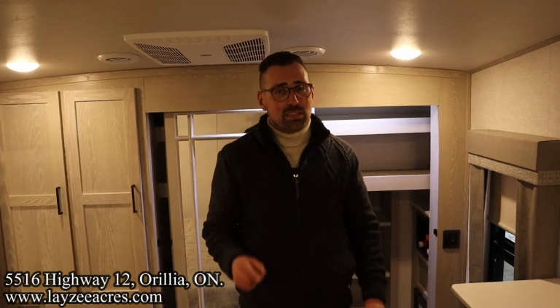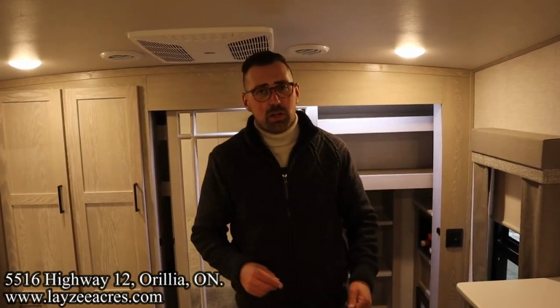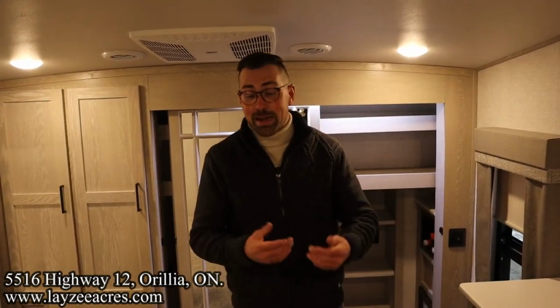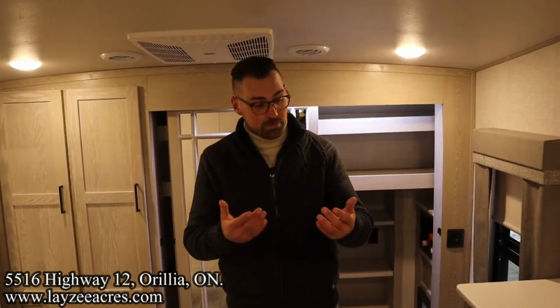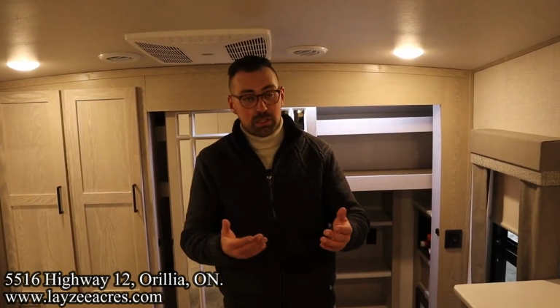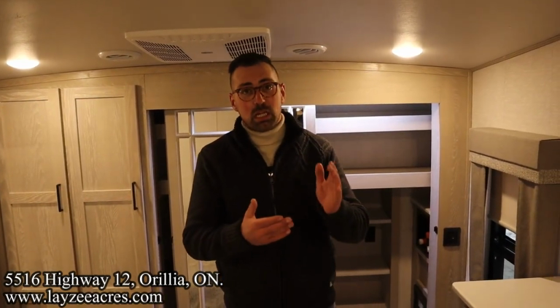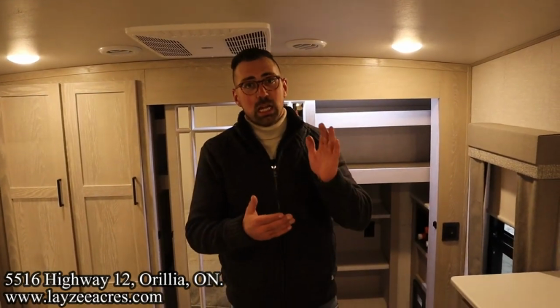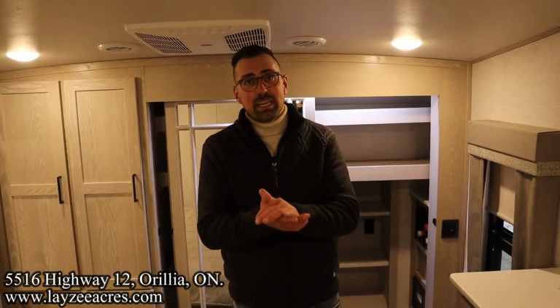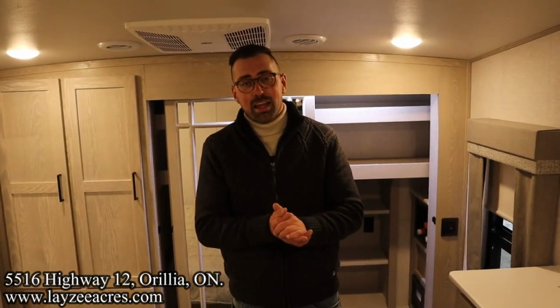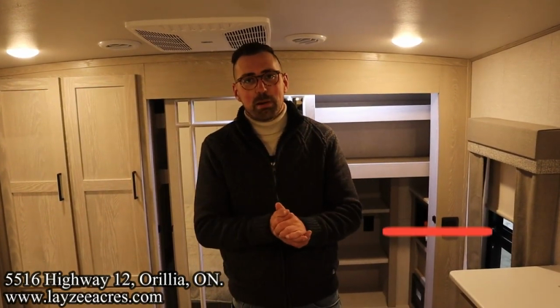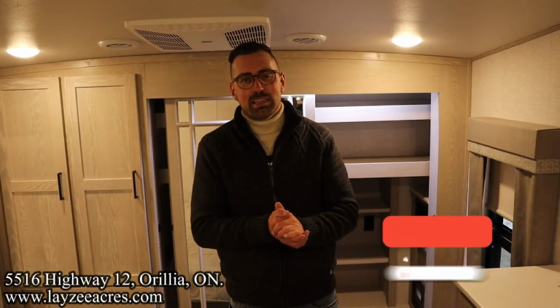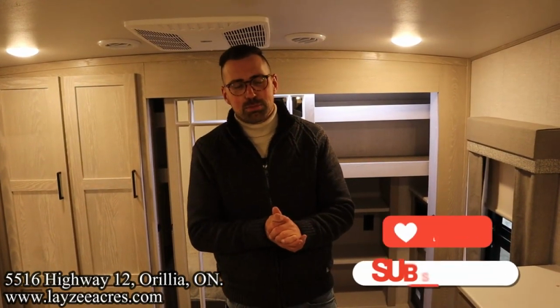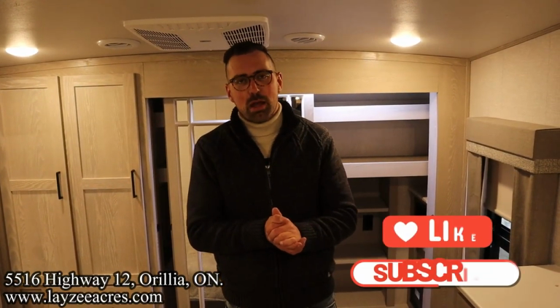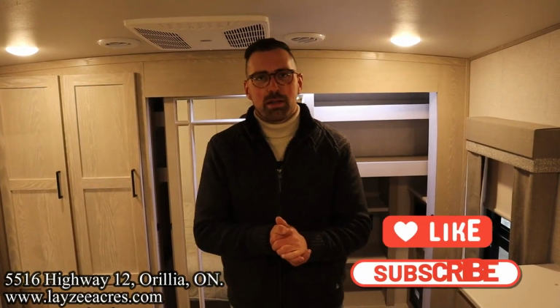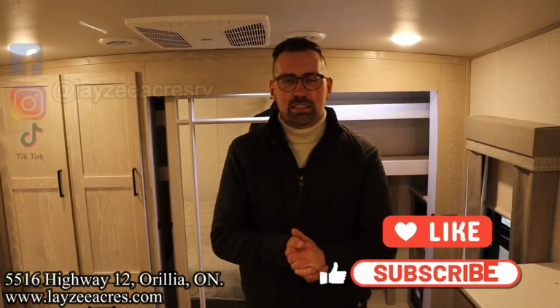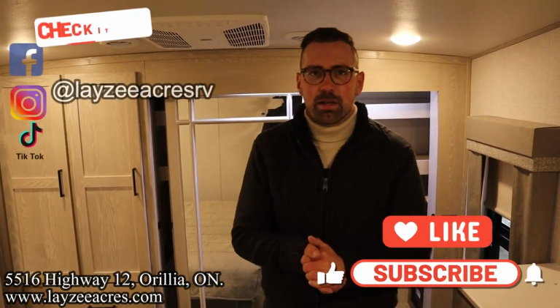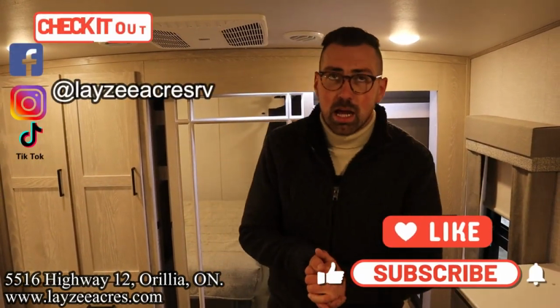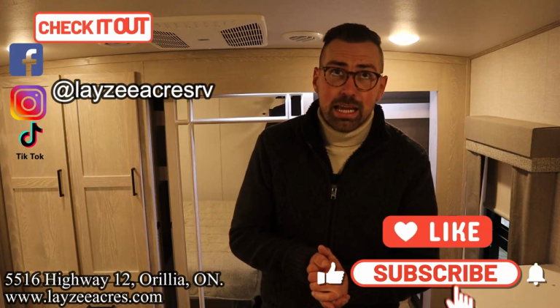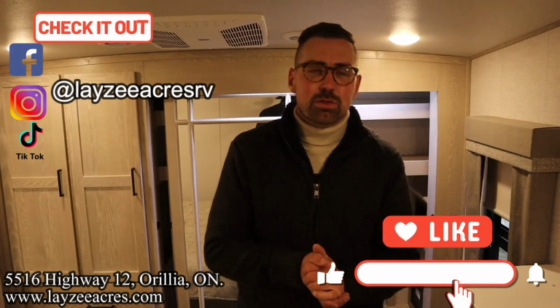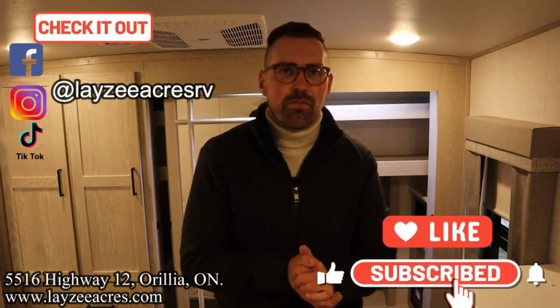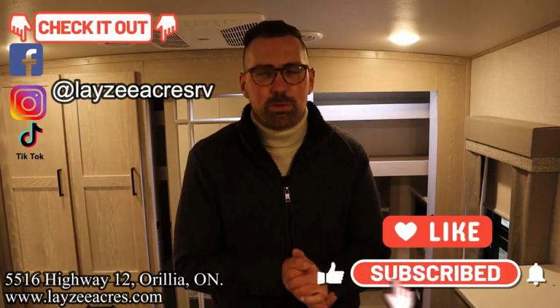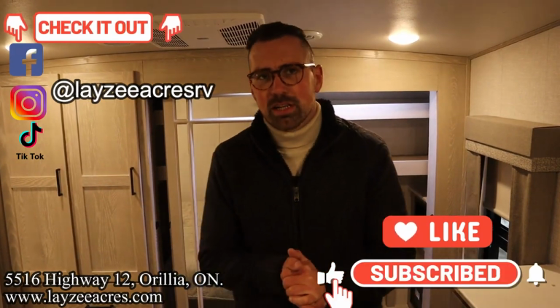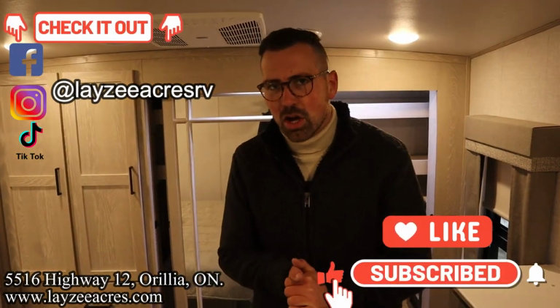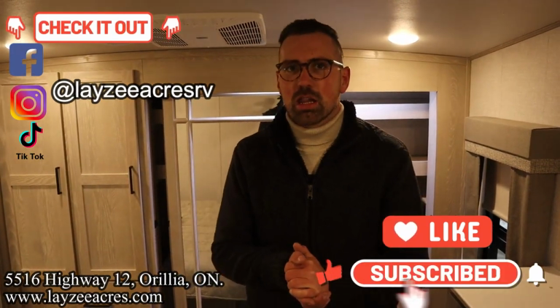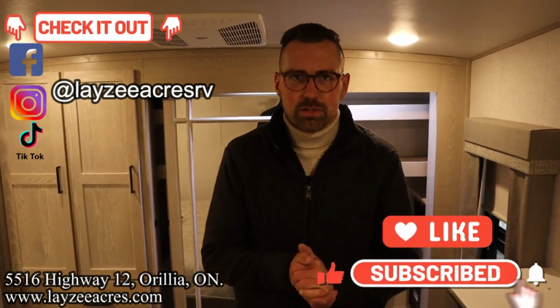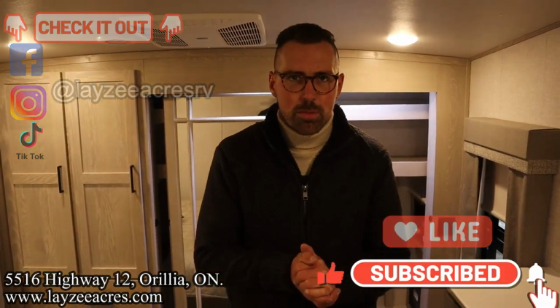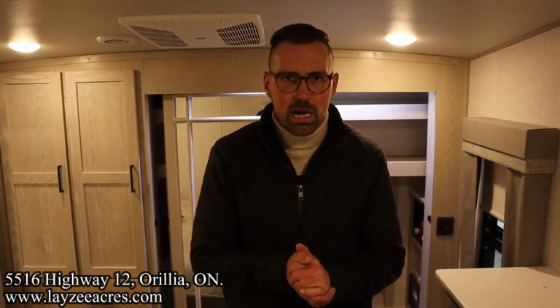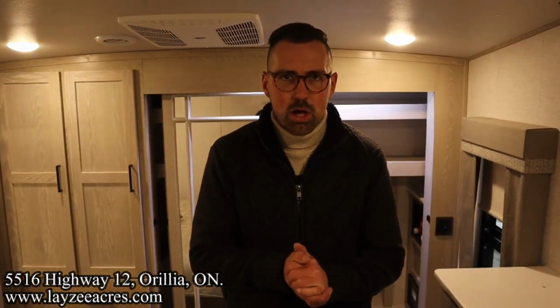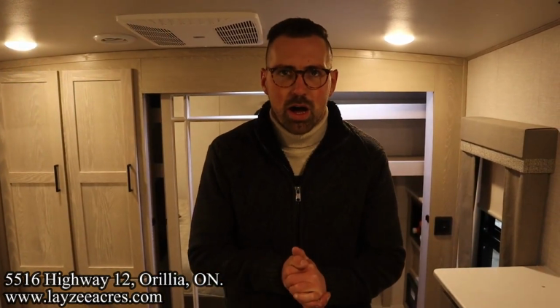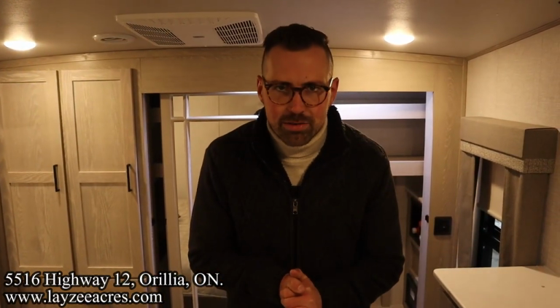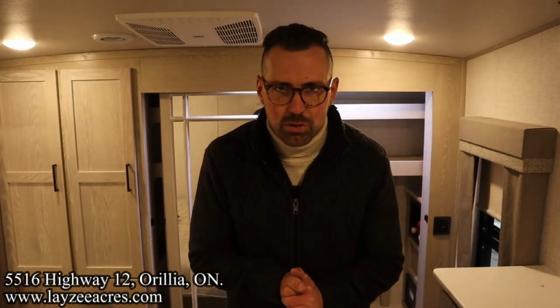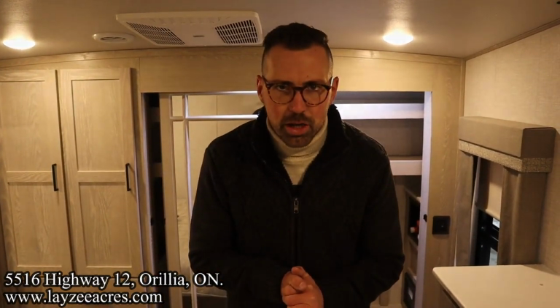That's the video. Hit the like button, hit the subscribe button, hit us up on Instagram, Facebook, TikTok. Leave us a comment down below. Have yourself a good day.